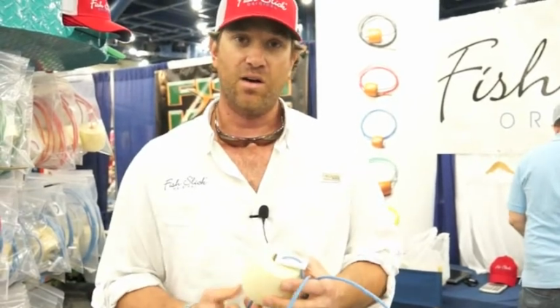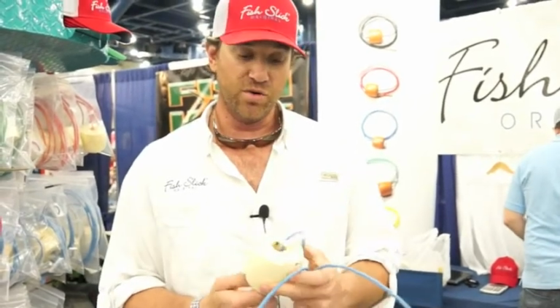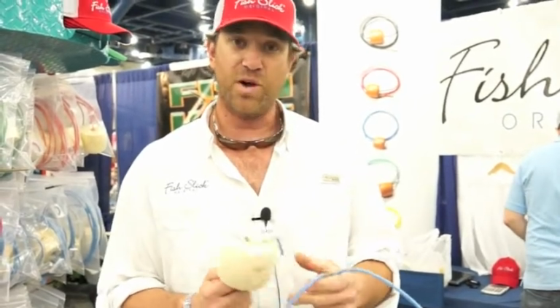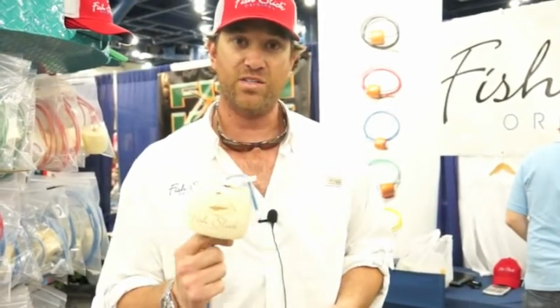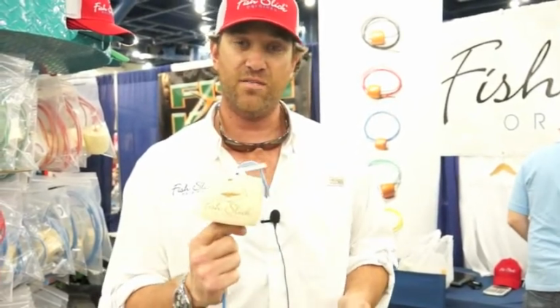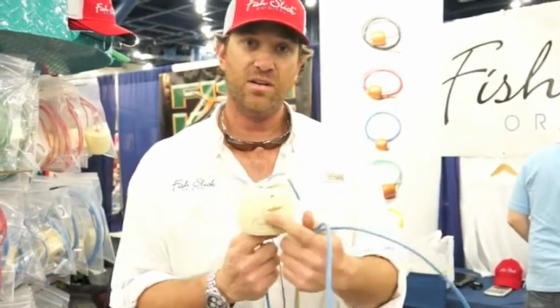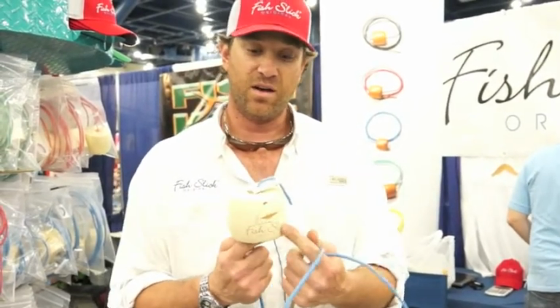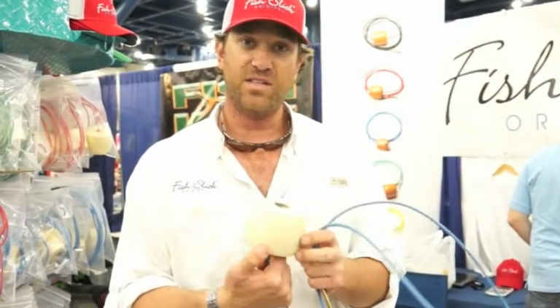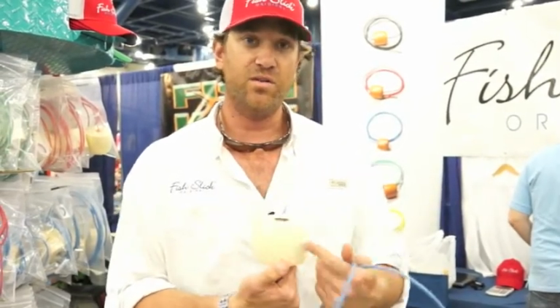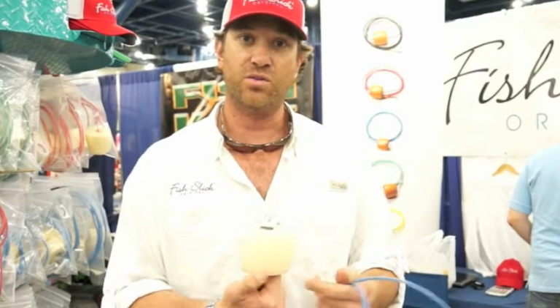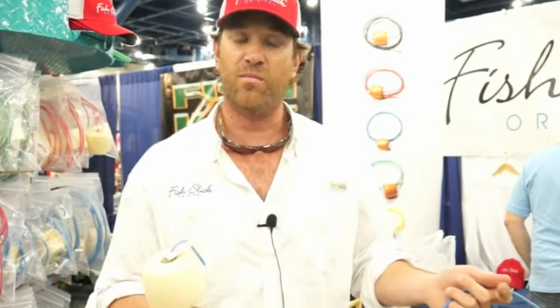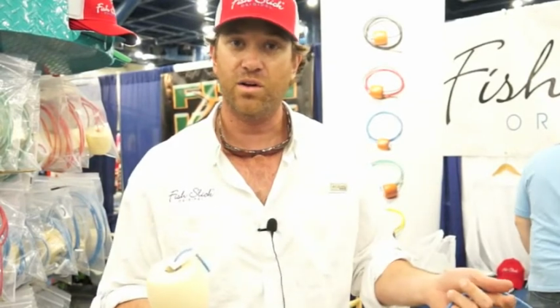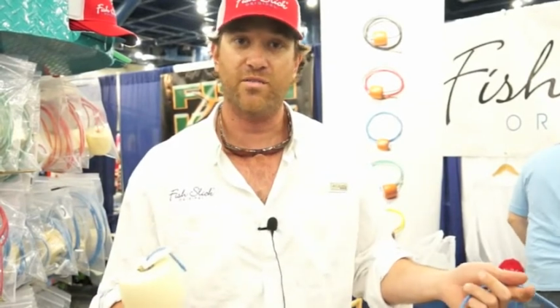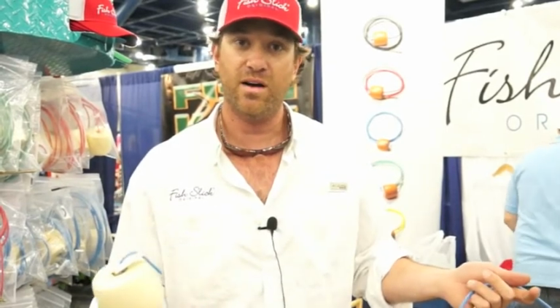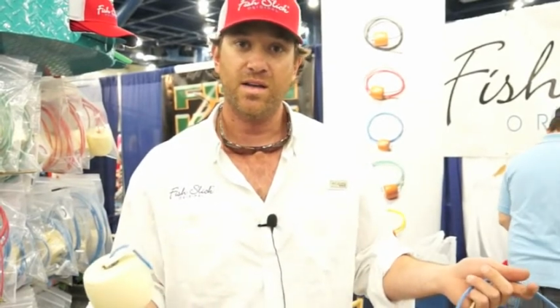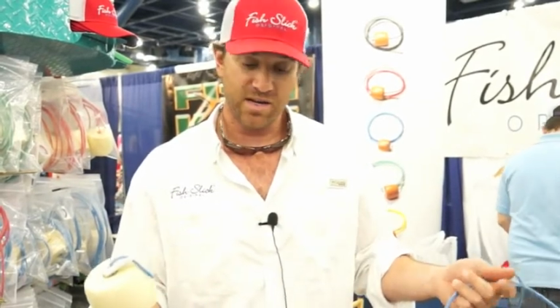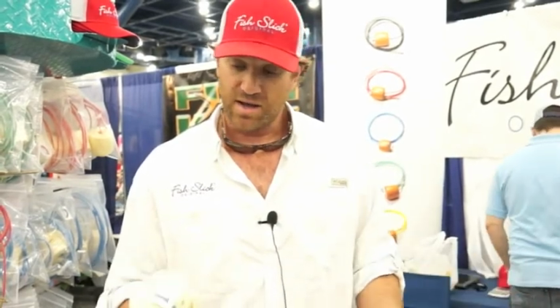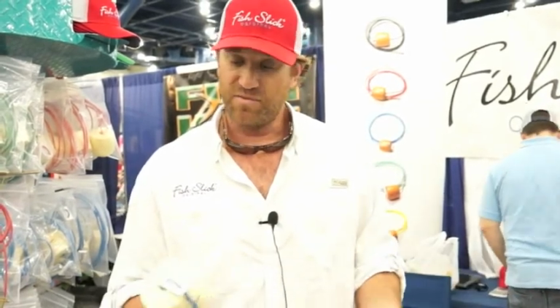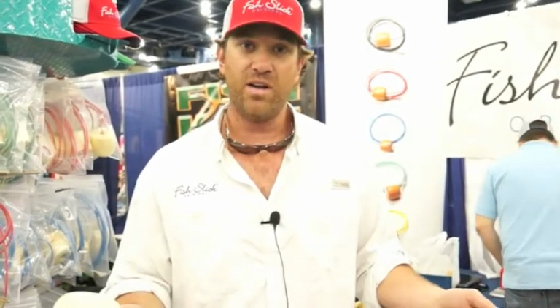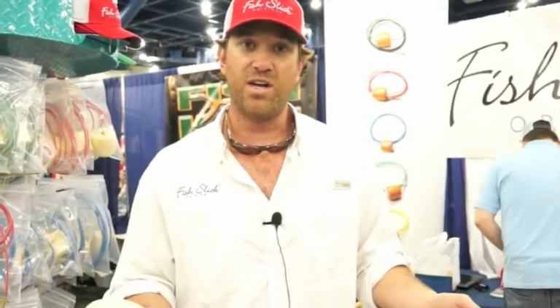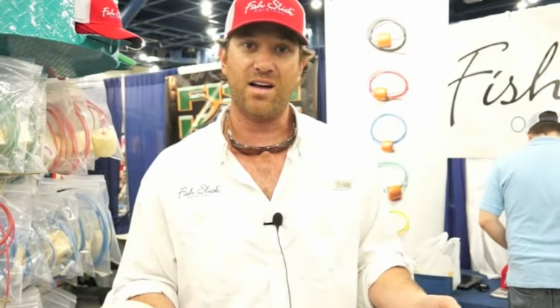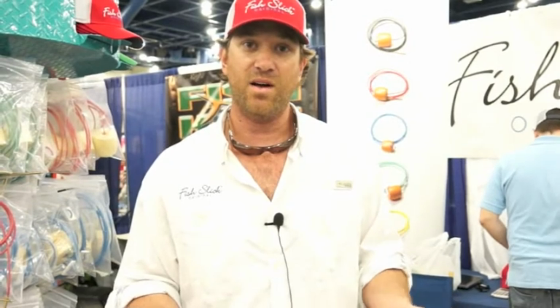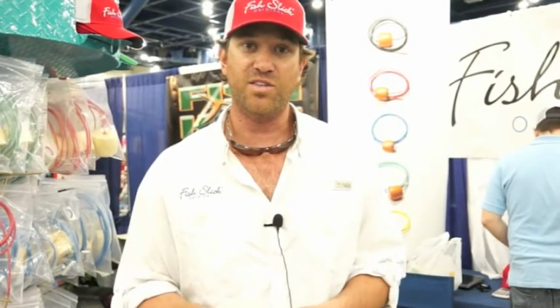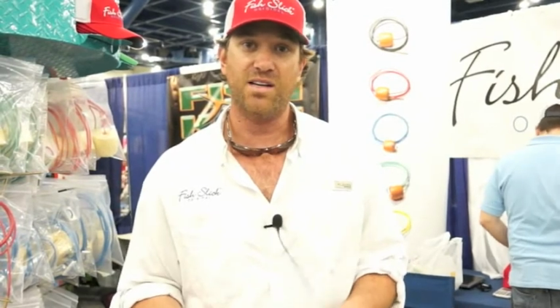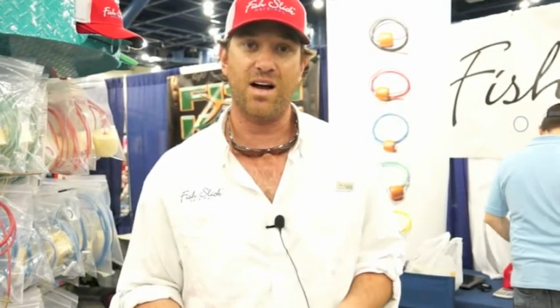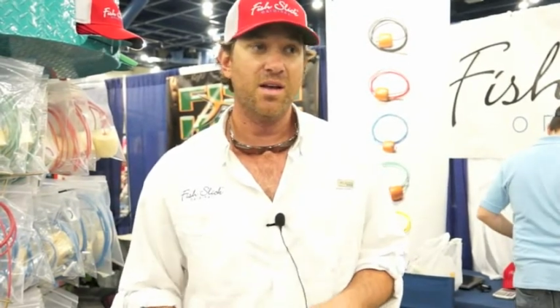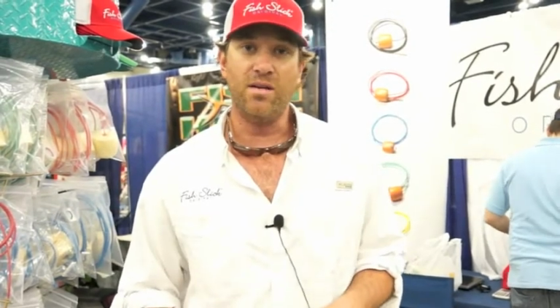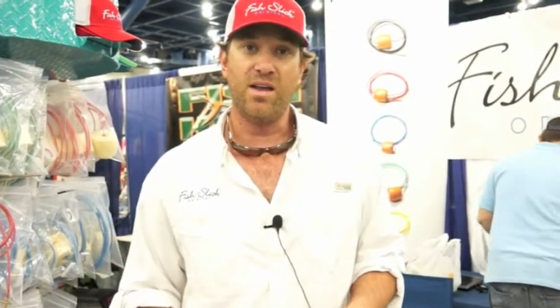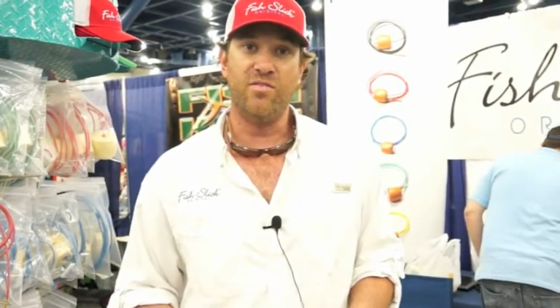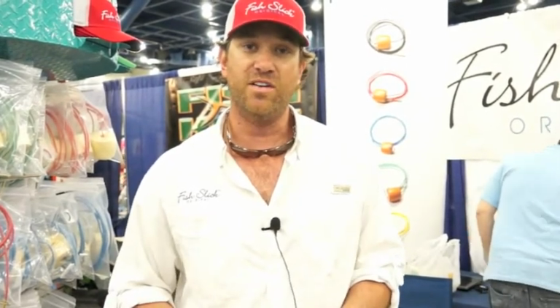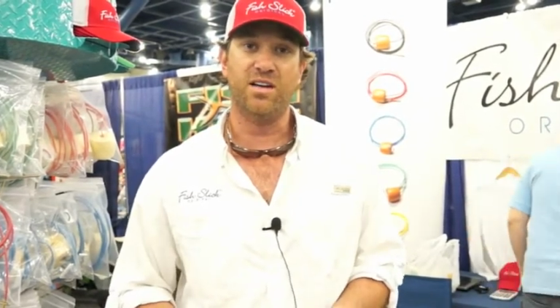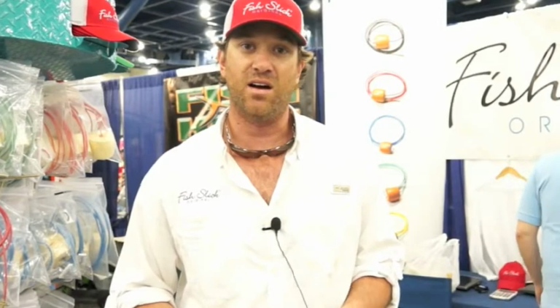We do special laser engraving on this side — we can do initials, company logos, whatever you need. Feel free to reach out anytime at fishlik.com or email me at info@fishlik.com.